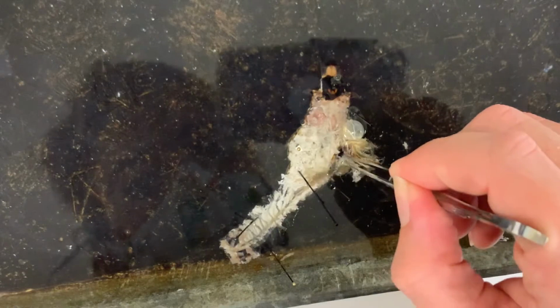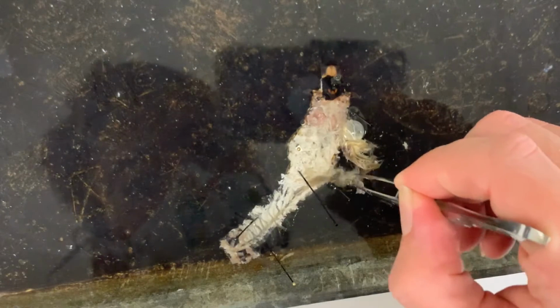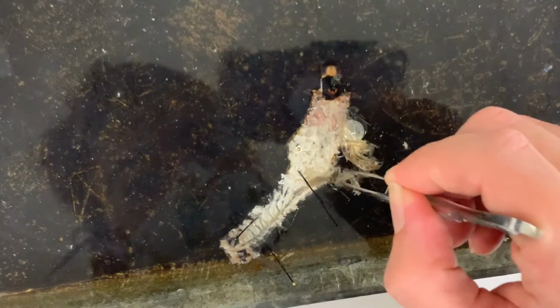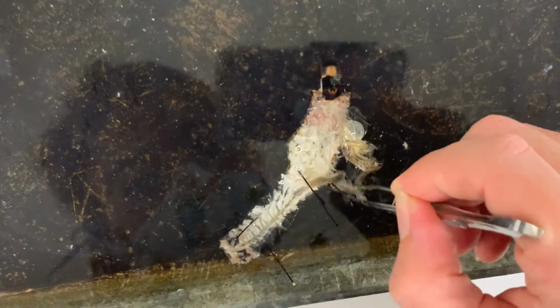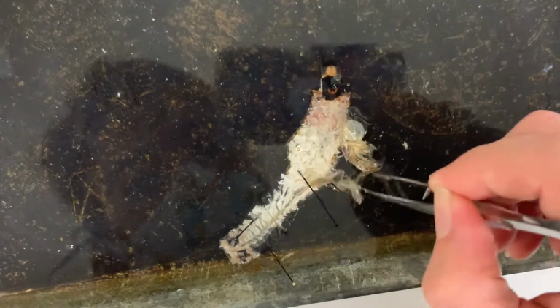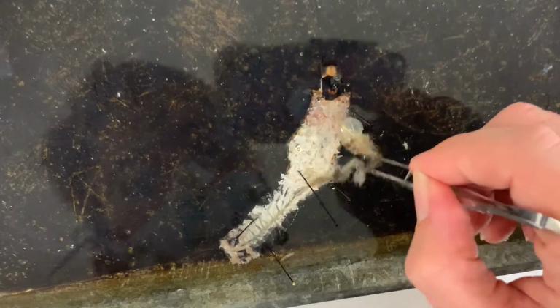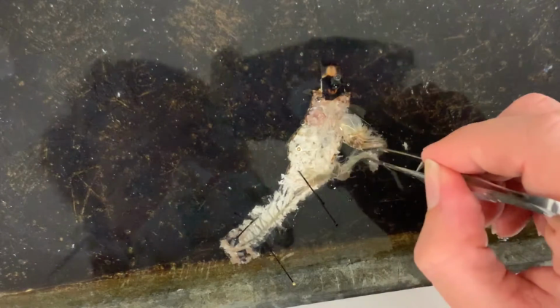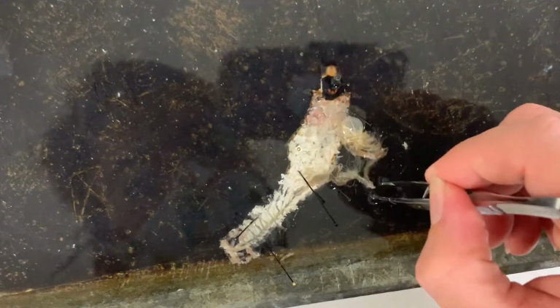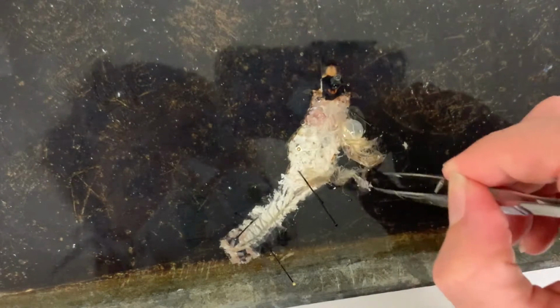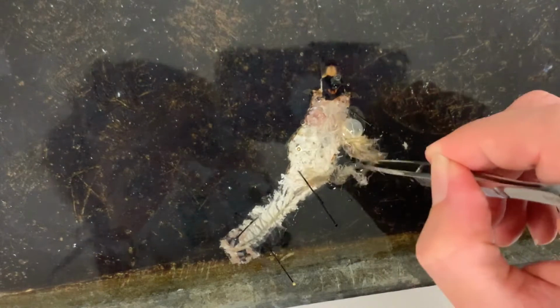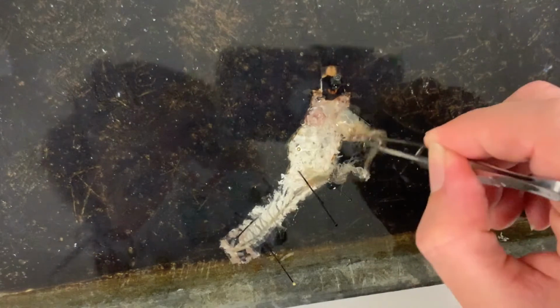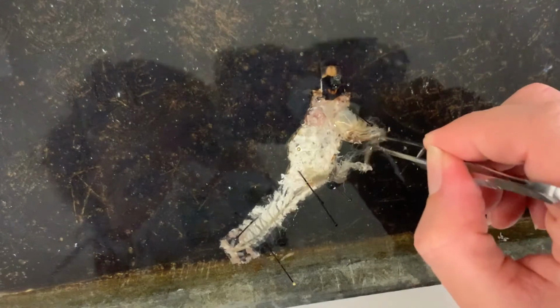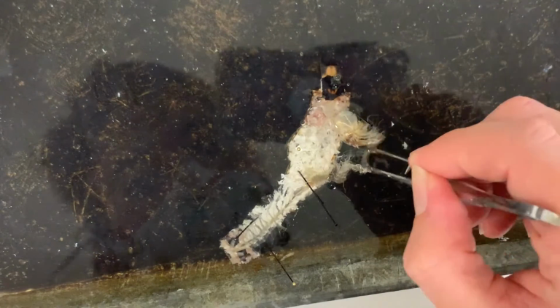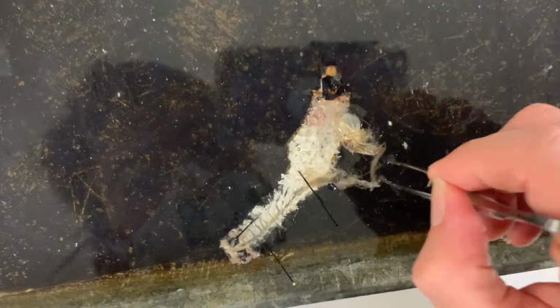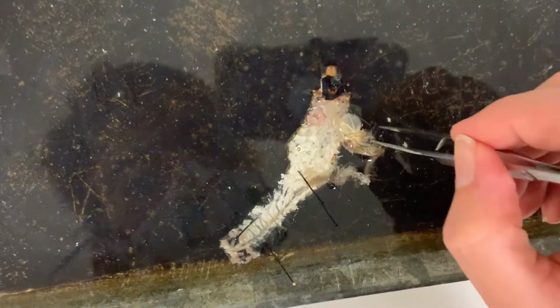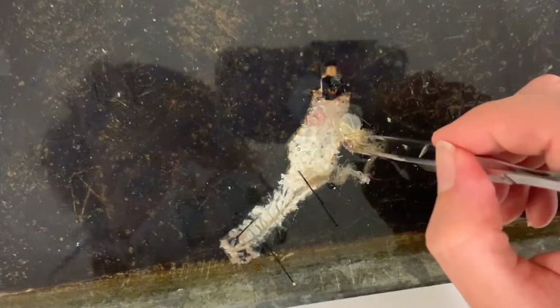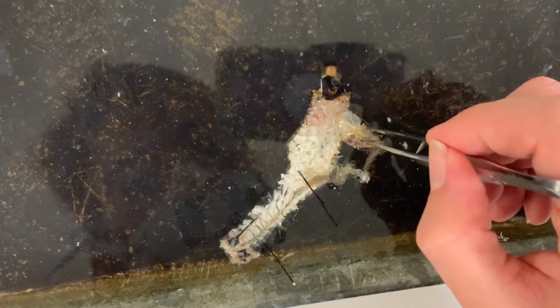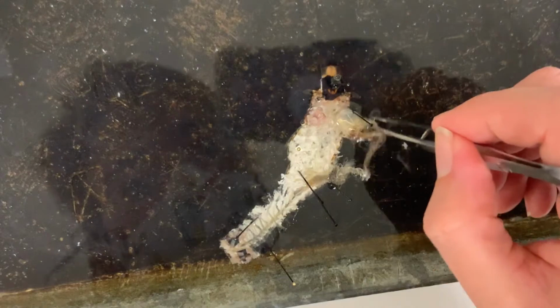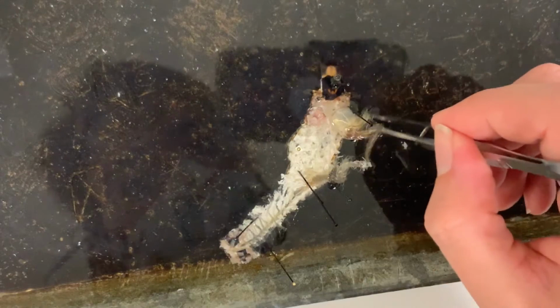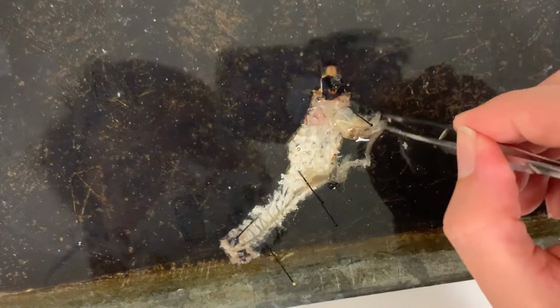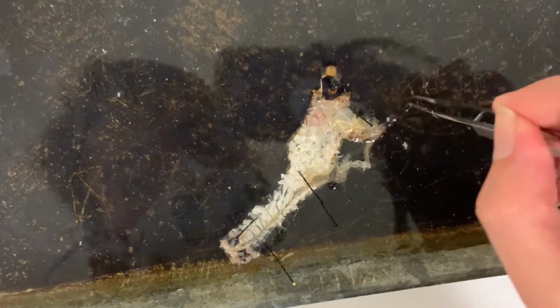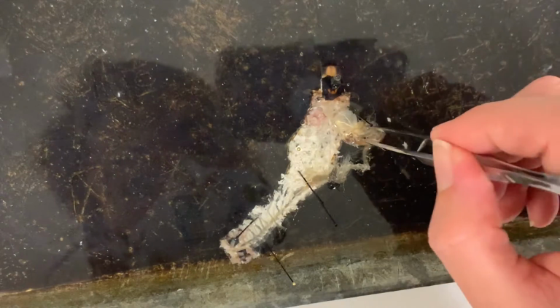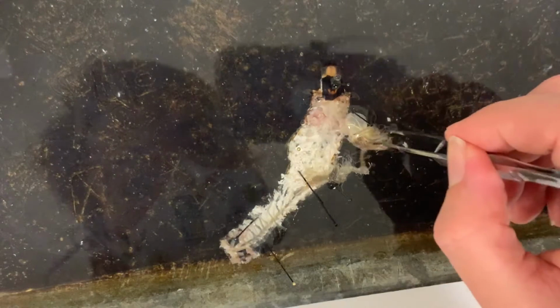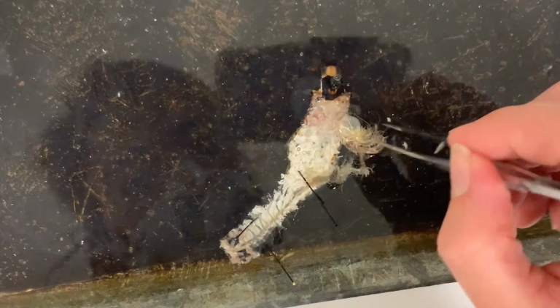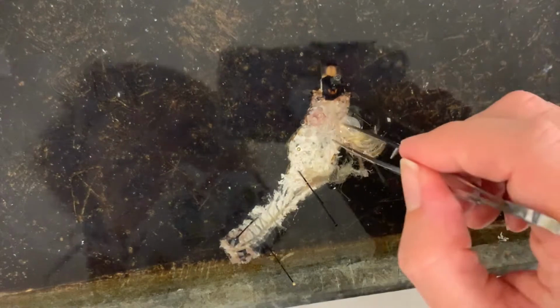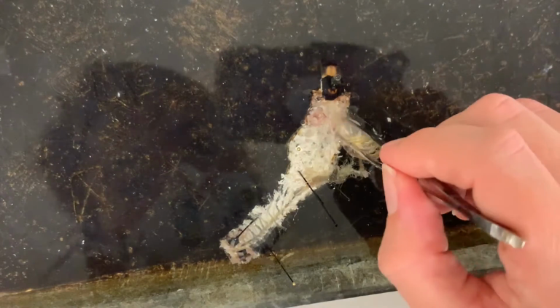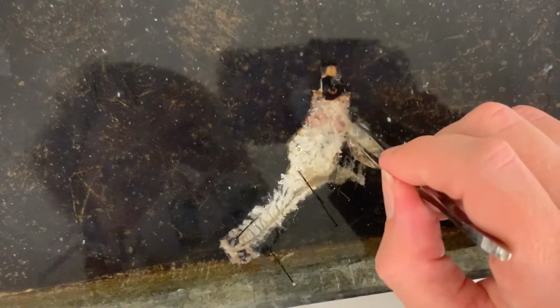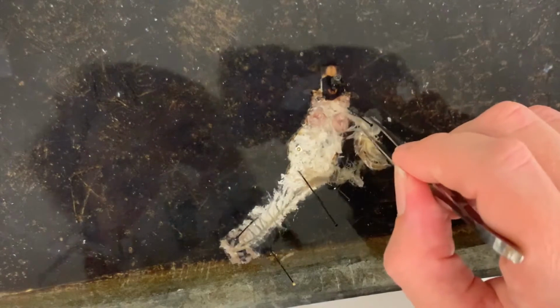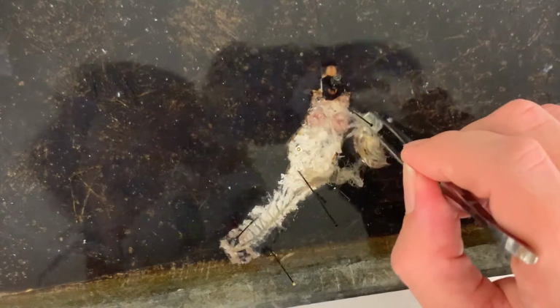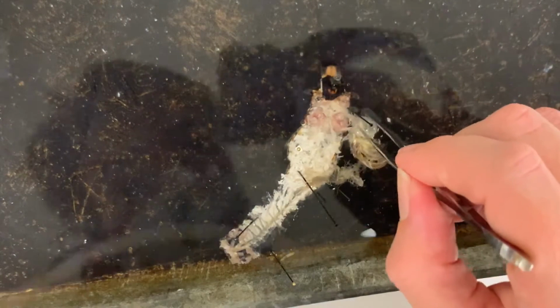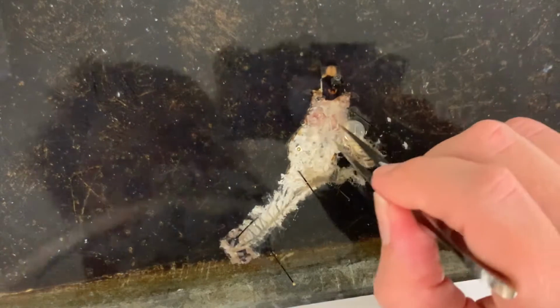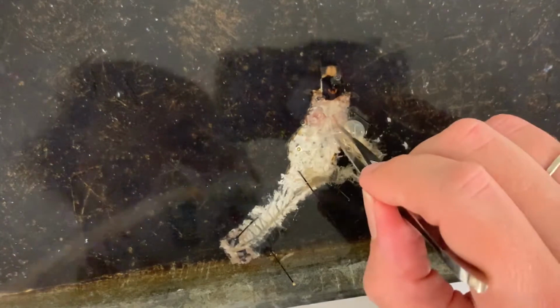All of this is the midgut. Here's the gastric caeca attached to the crop.